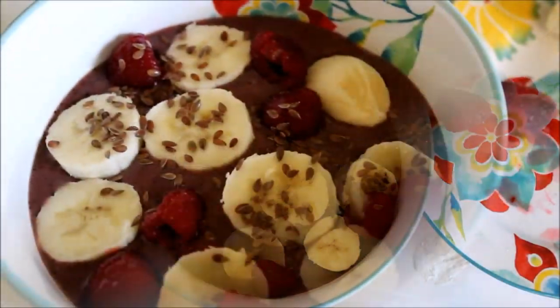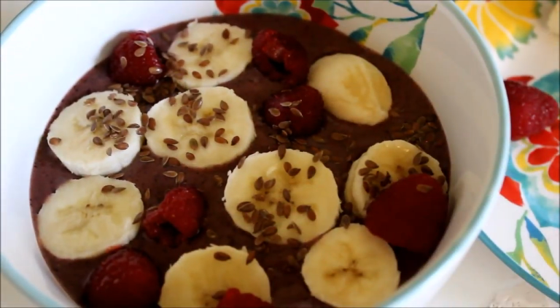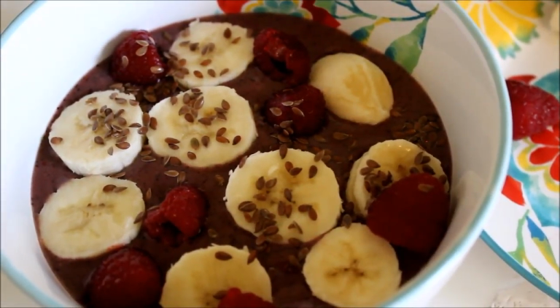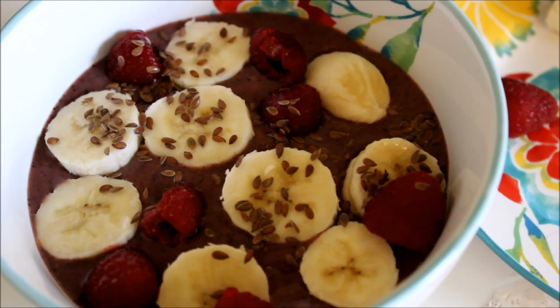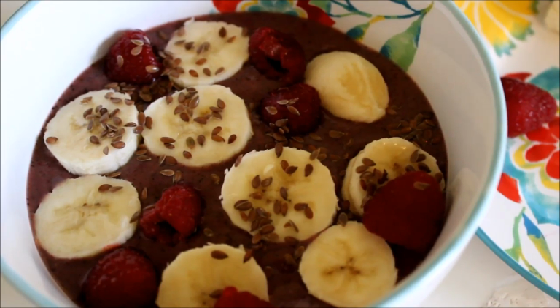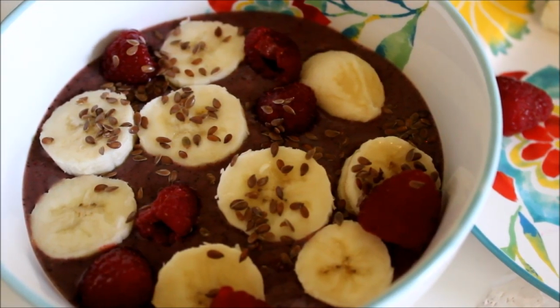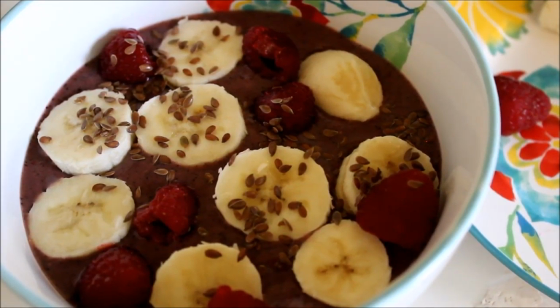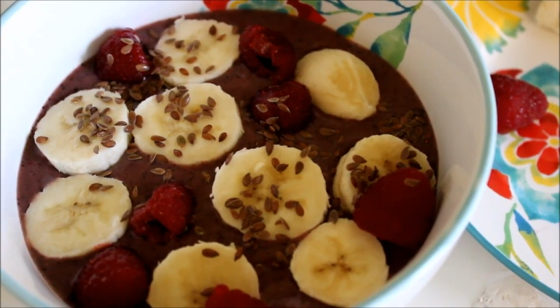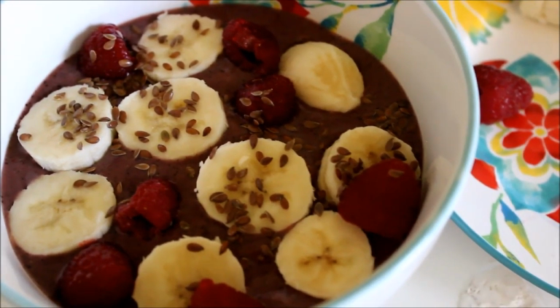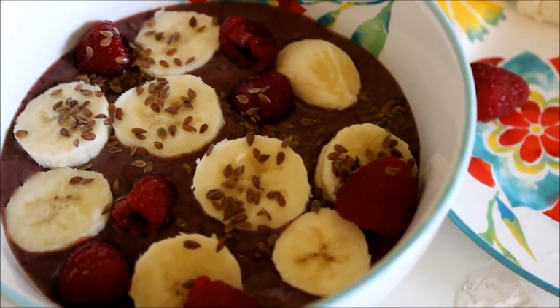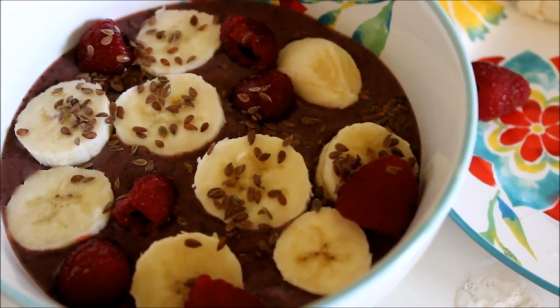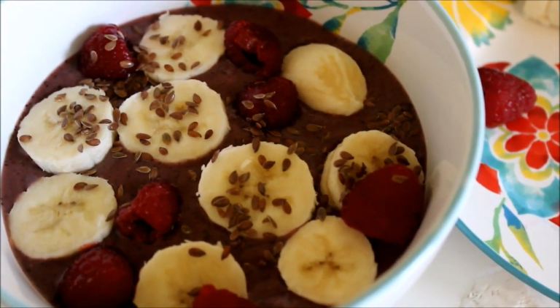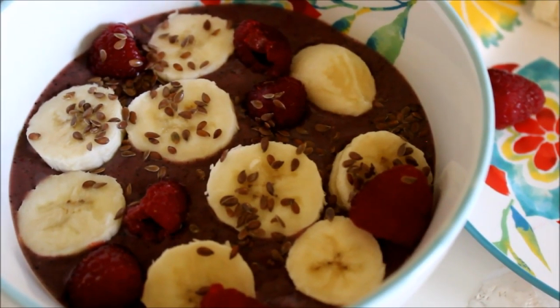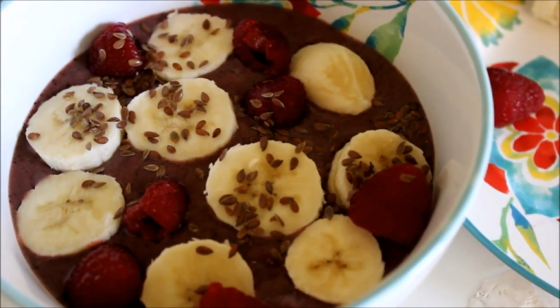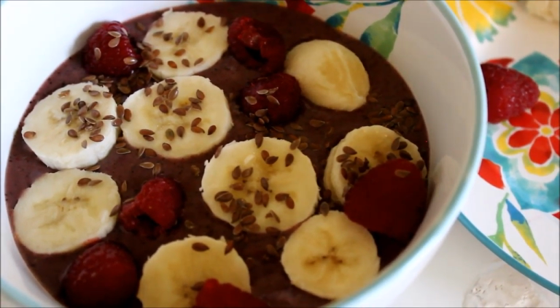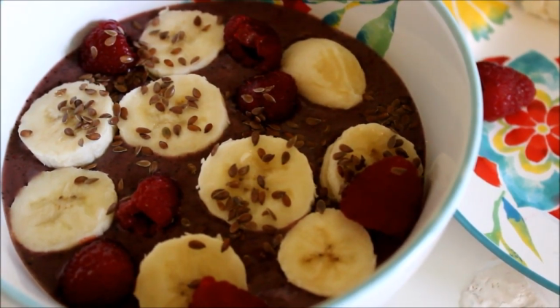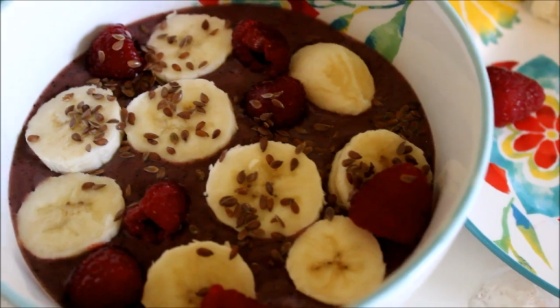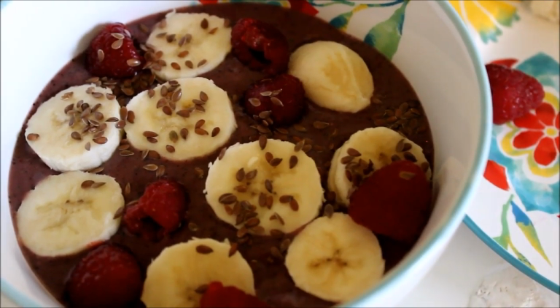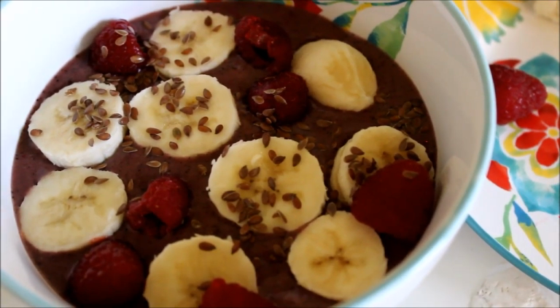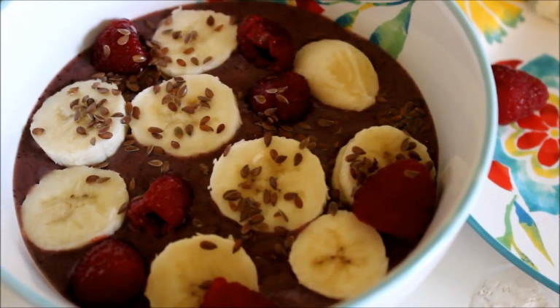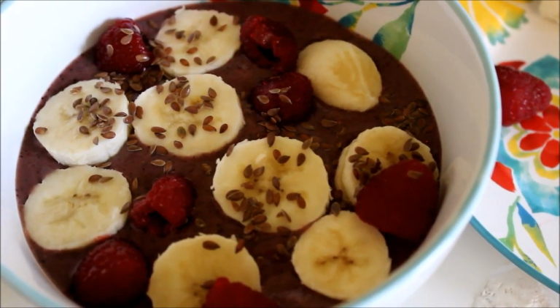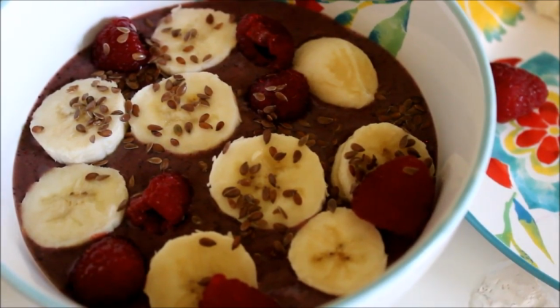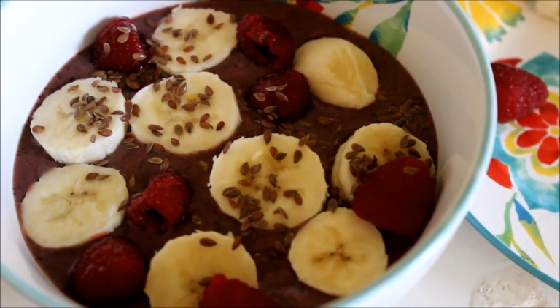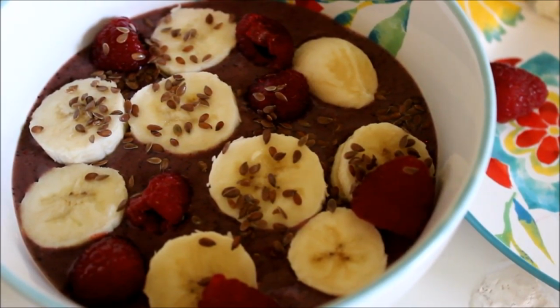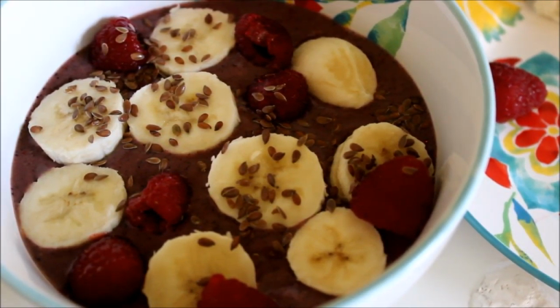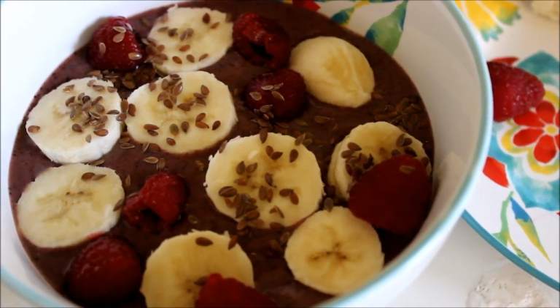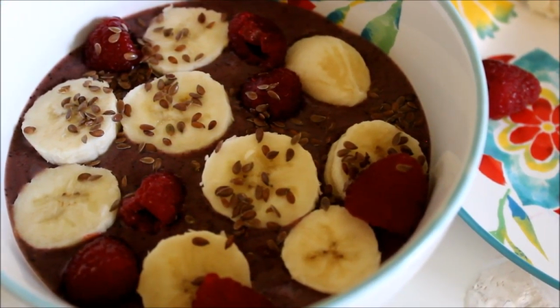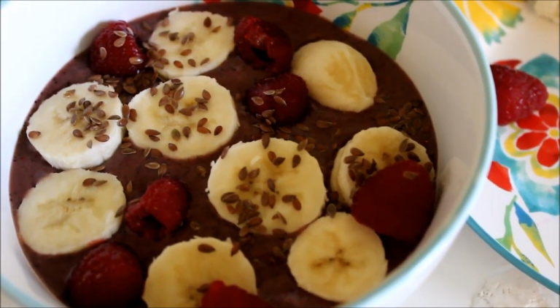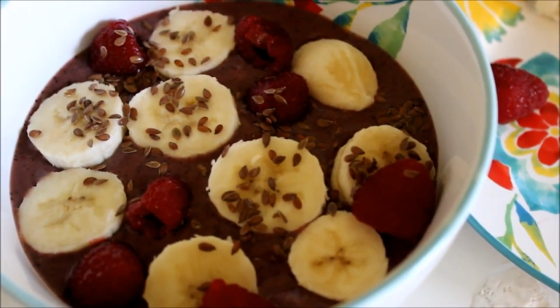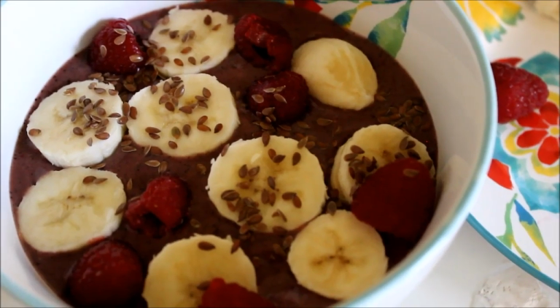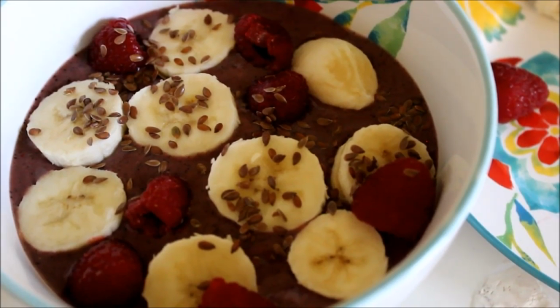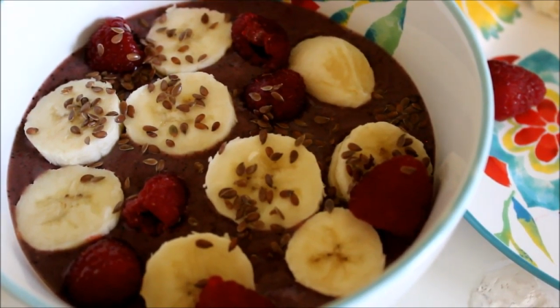So there's the homemade acai bowl! I hope you all enjoyed watching this, and if you make this at home please comment below and let me know how it goes. Thank you so much for watching, and make sure you subscribe so you can be notified whenever I upload a new video.